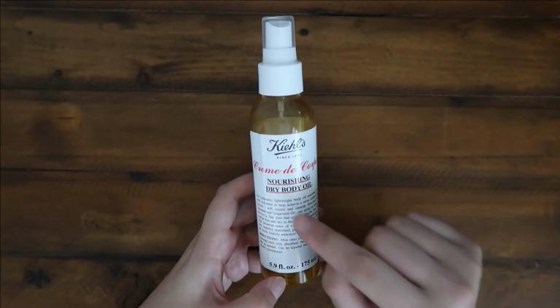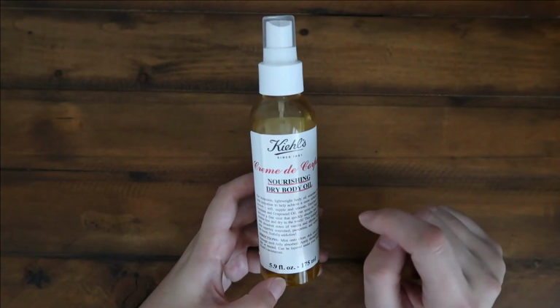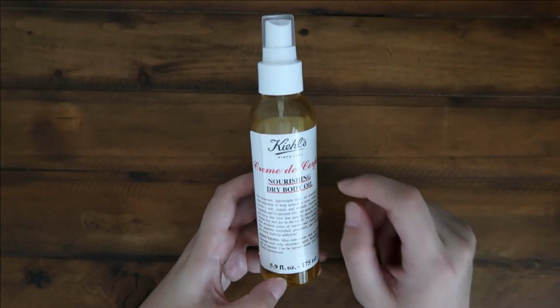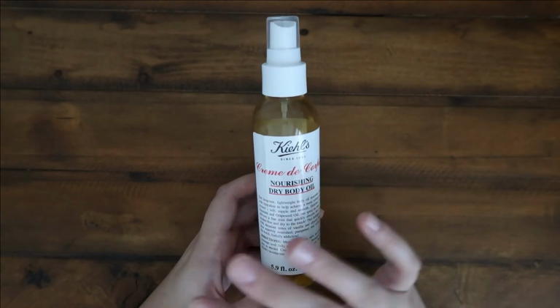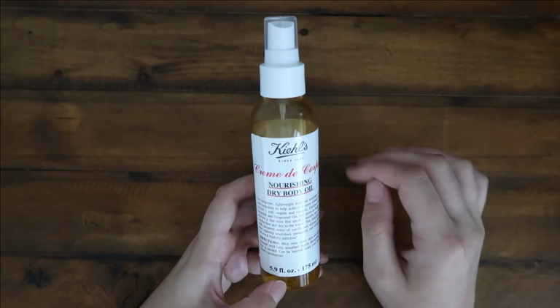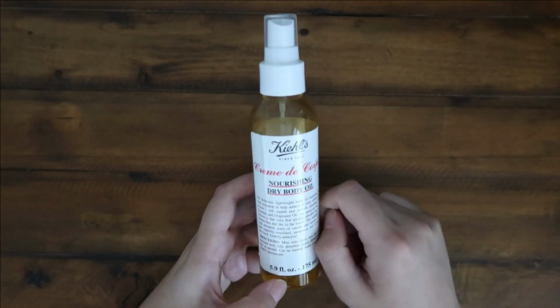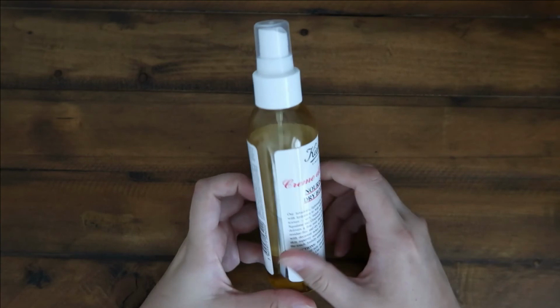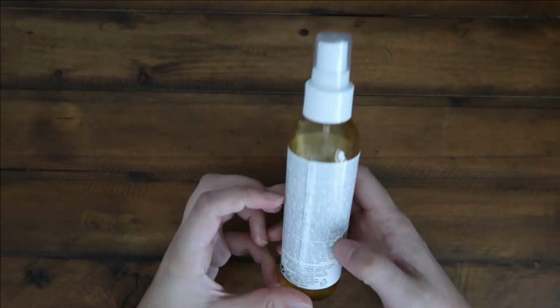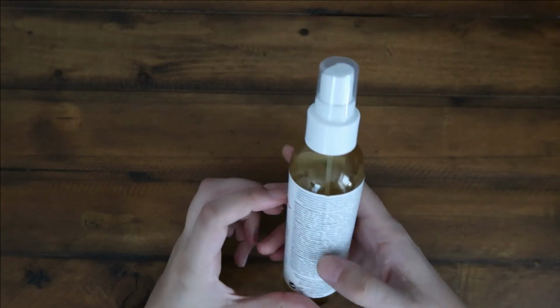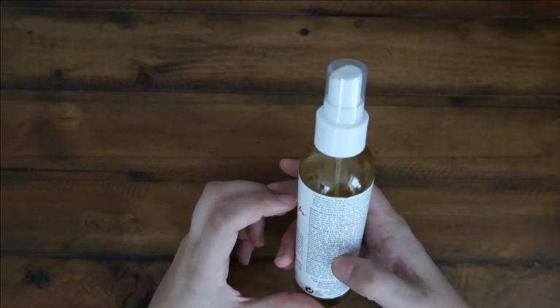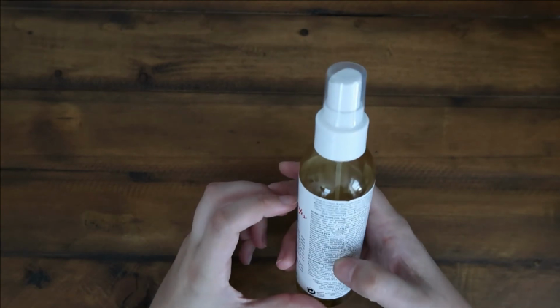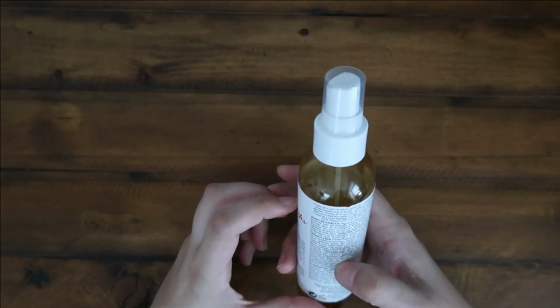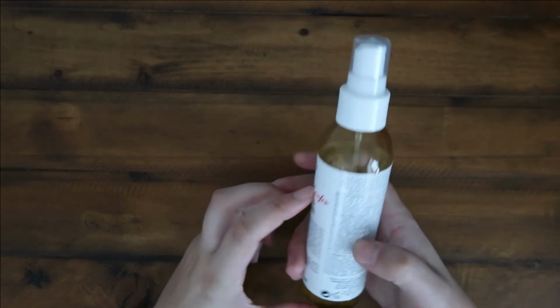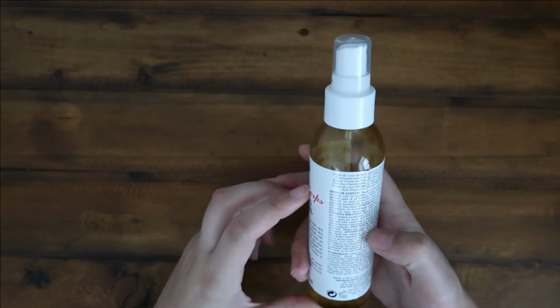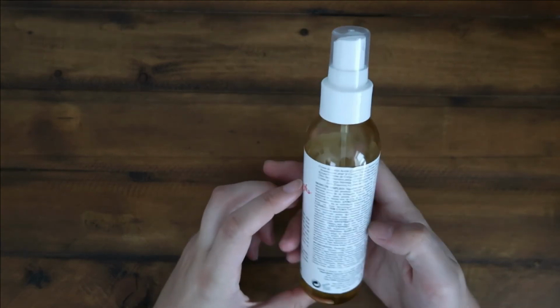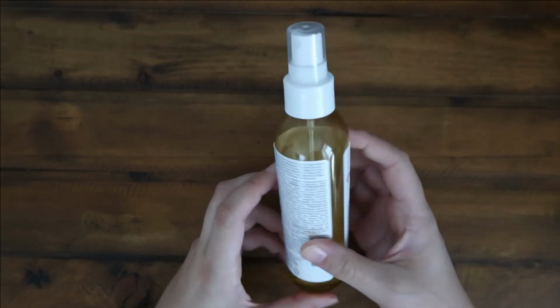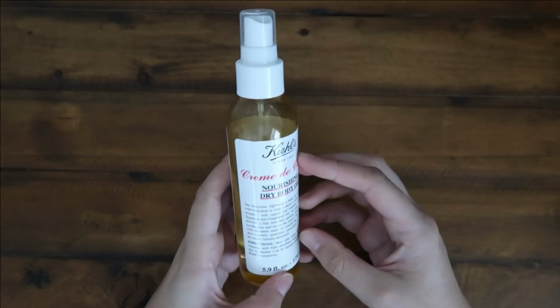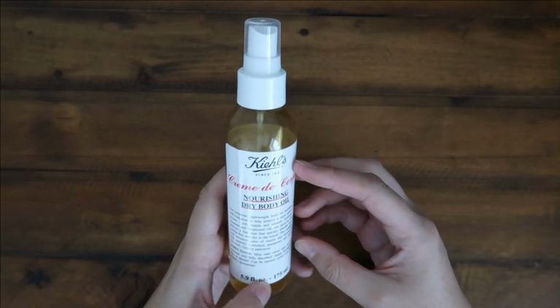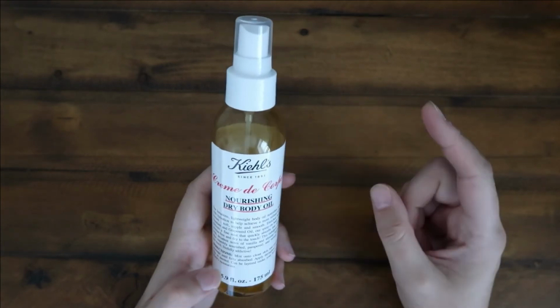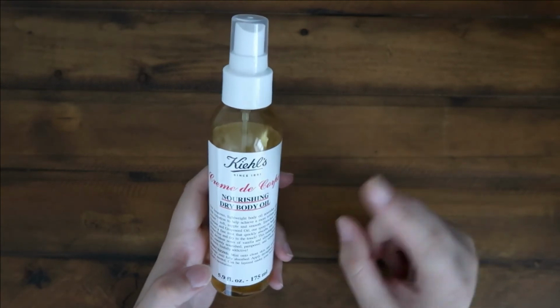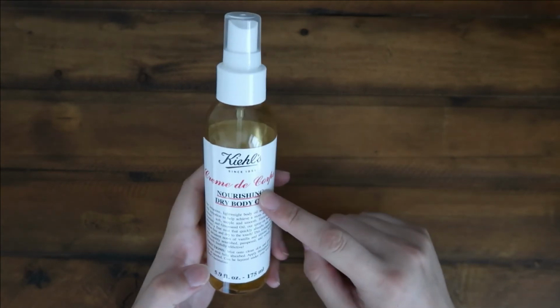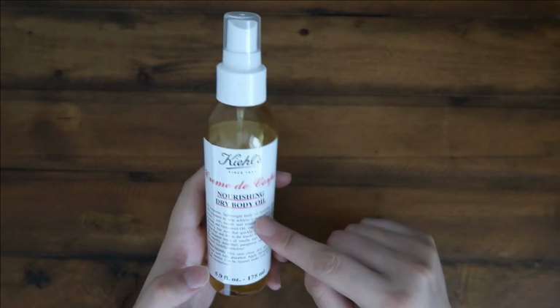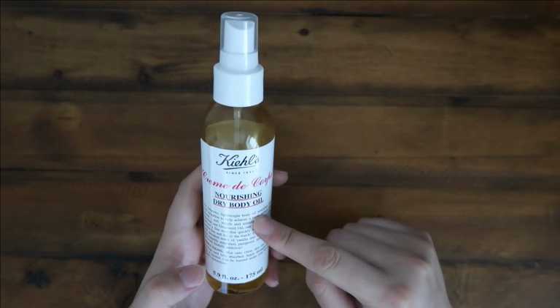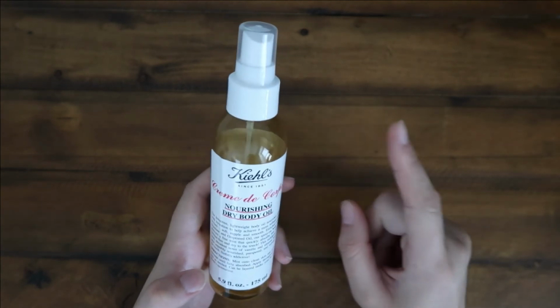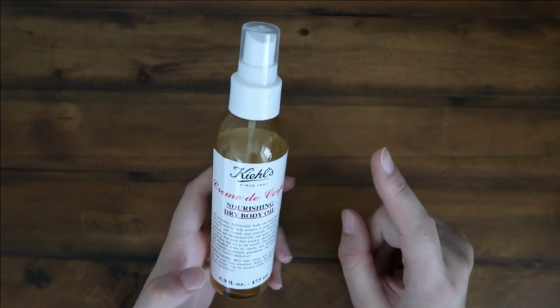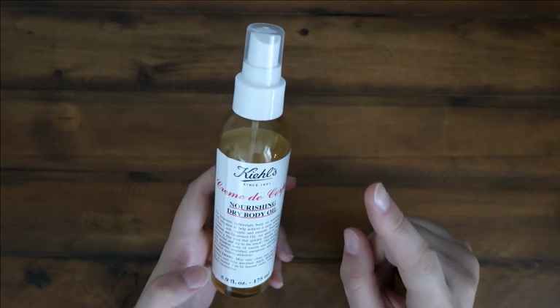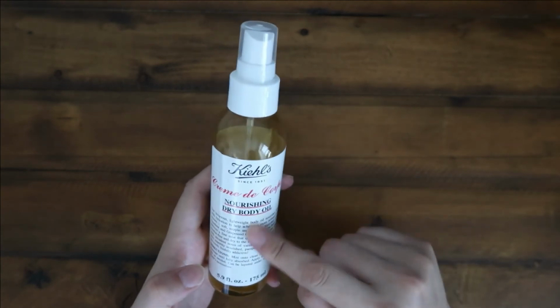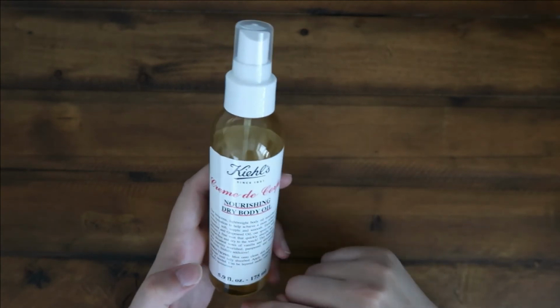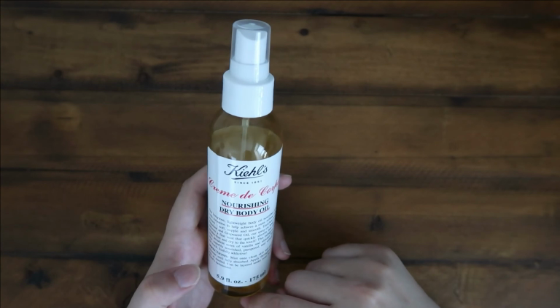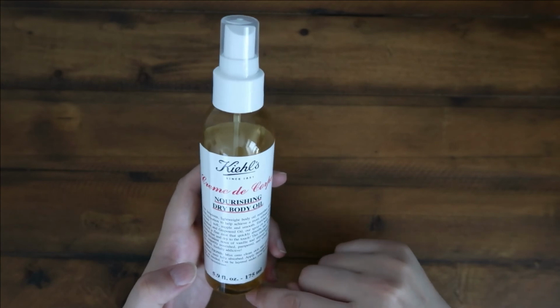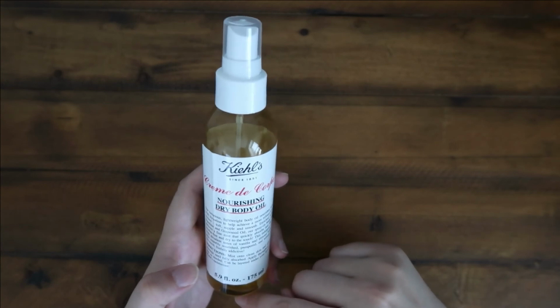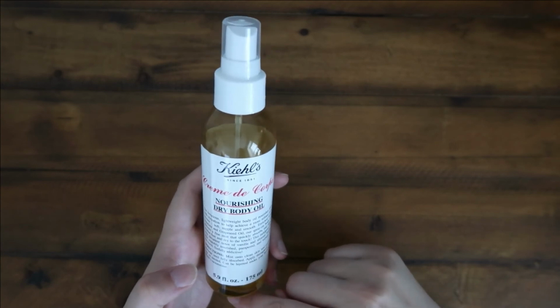Otherwise, I really don't have anything bad to say about this oil. It's honestly one of my favorites like I mentioned. If you guys want to try it from this video, go ahead and purchase it above, but hopefully it is what you guys are looking for.